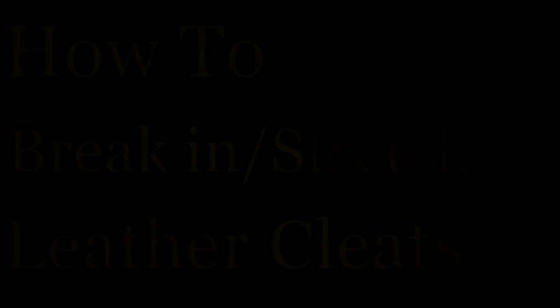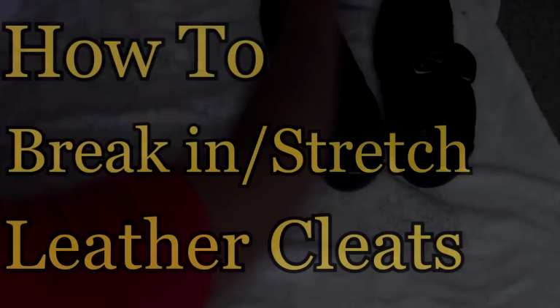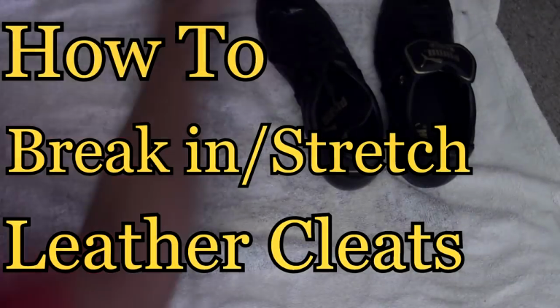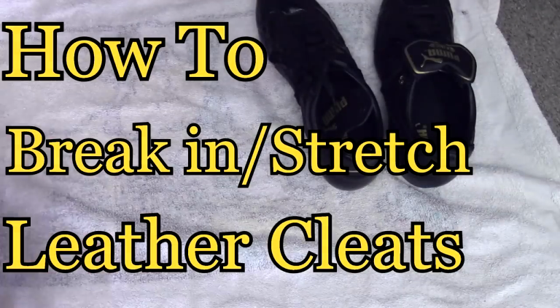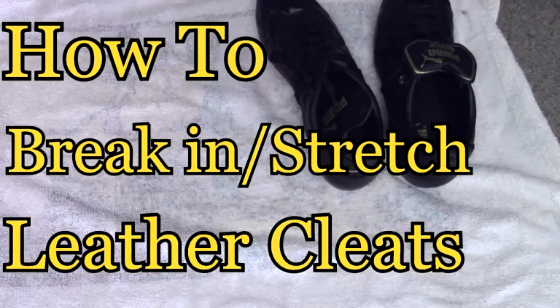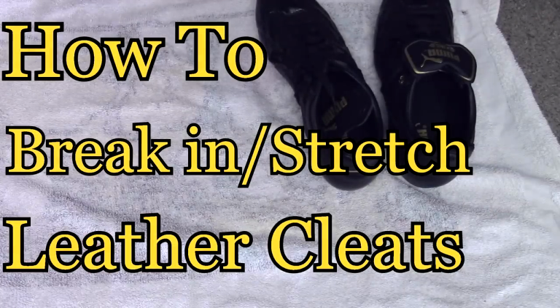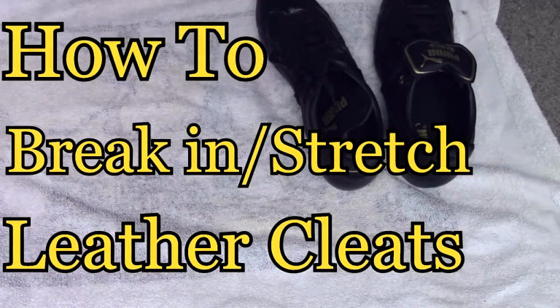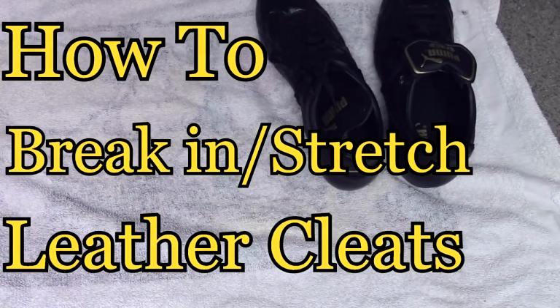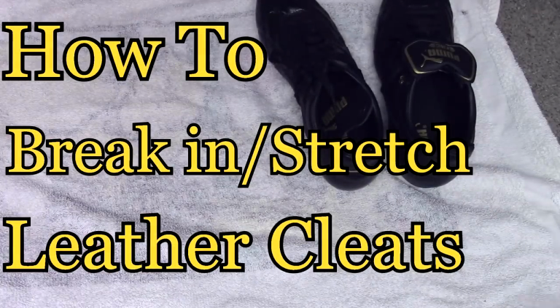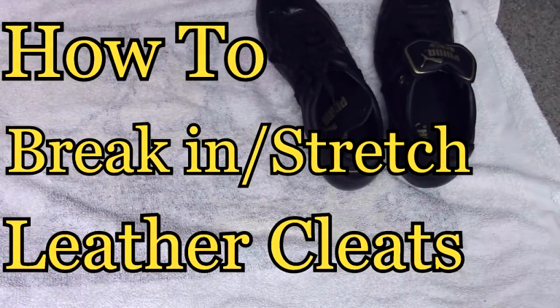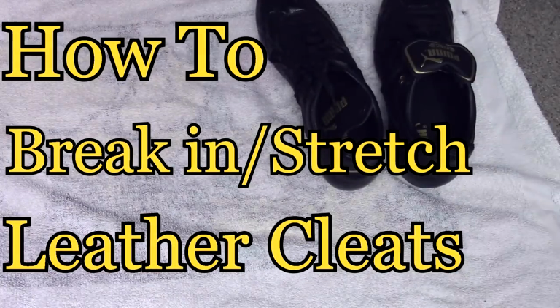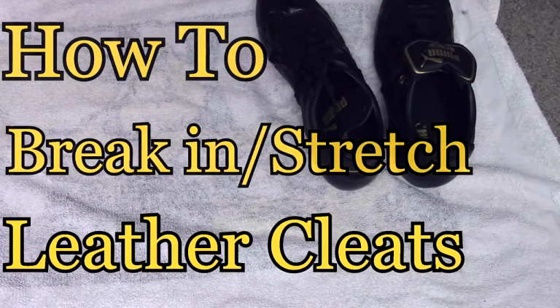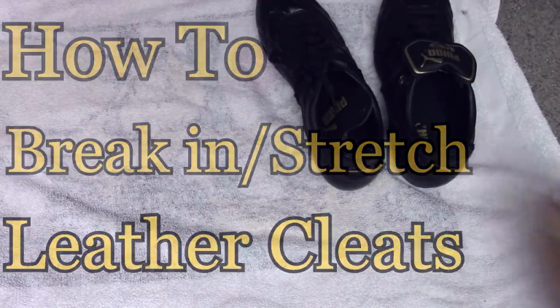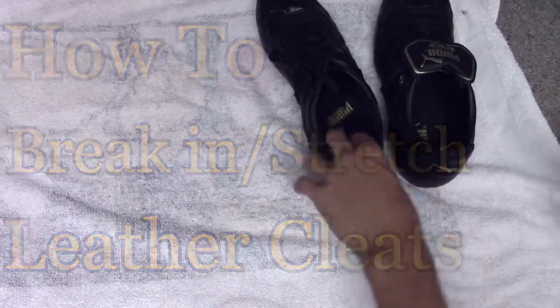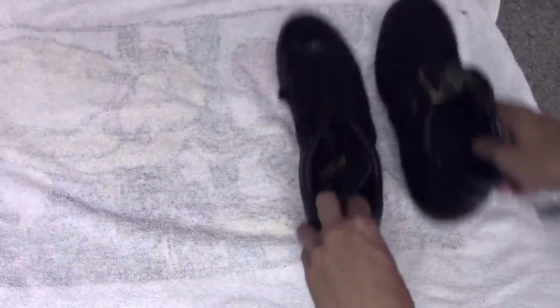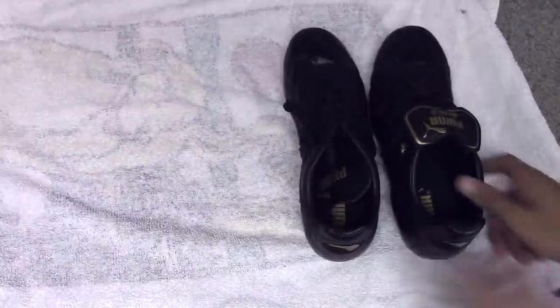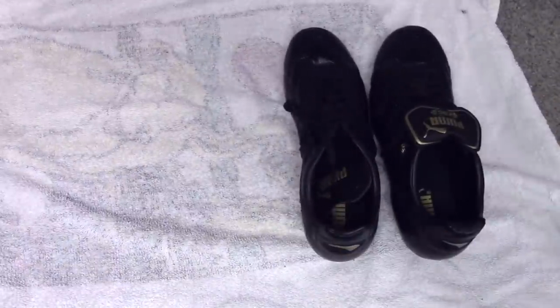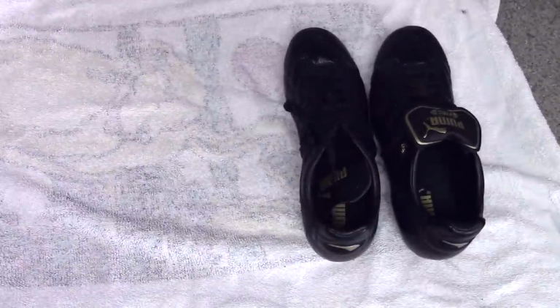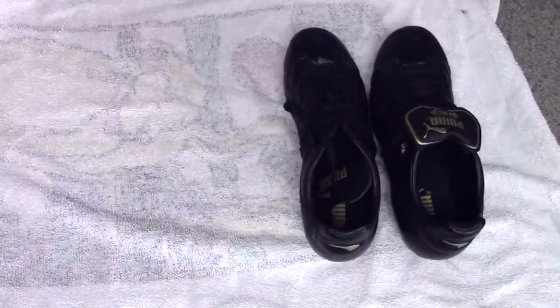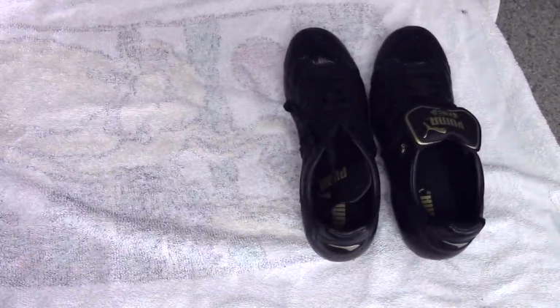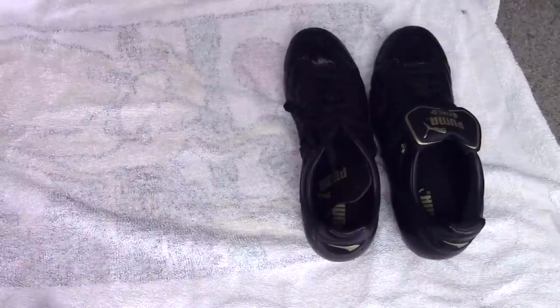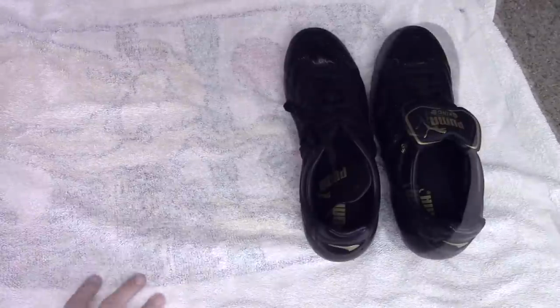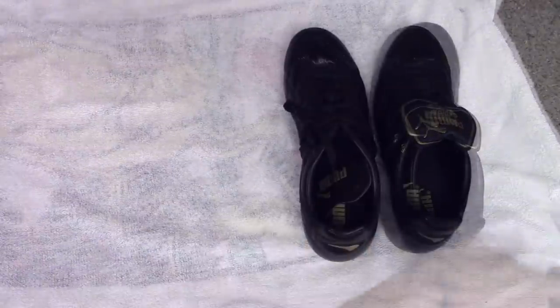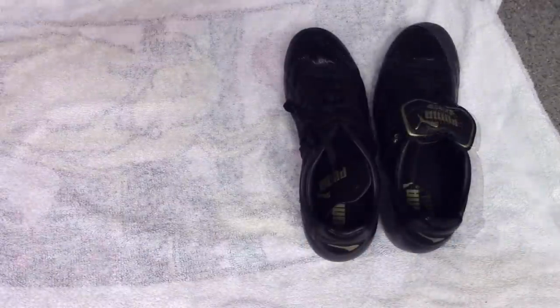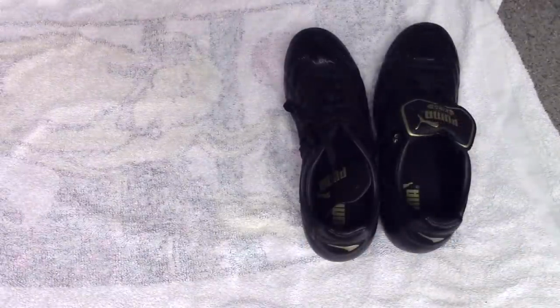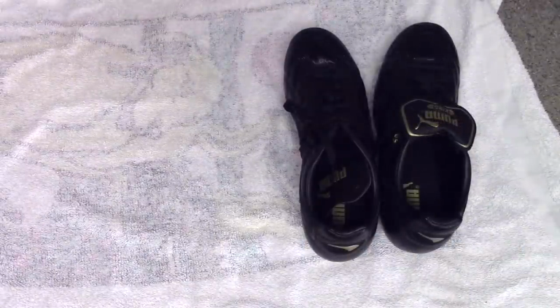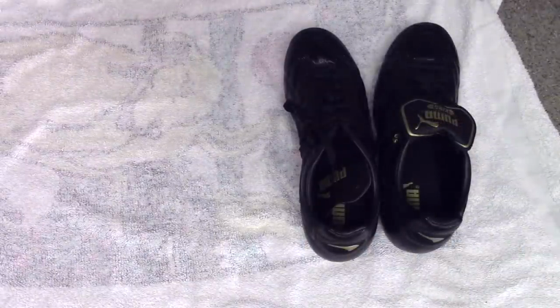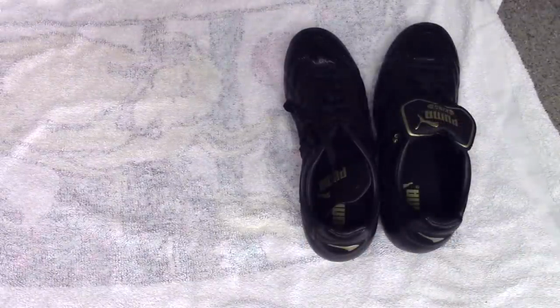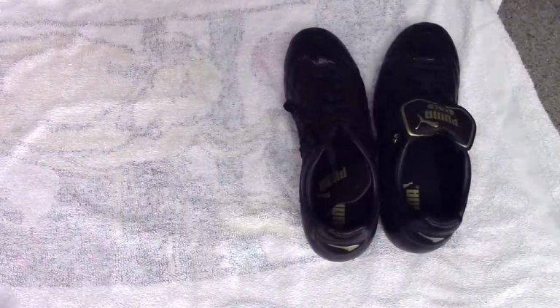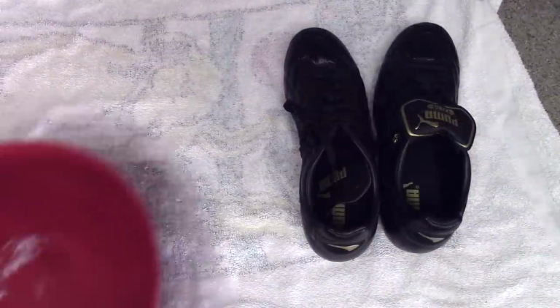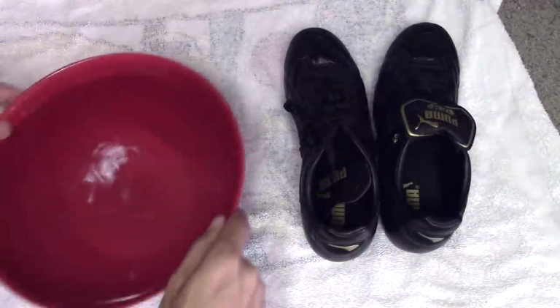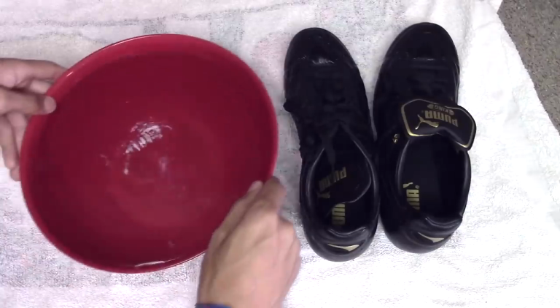Hey Keepers! Today we're going to check out how I break in and stretch my leather cleats. There are a few different methods you can use to break in your leather cleats. You can wait for a rainy day and go out and play in the rain, or you can actually take a shower with the cleats, but I use a very easy method.